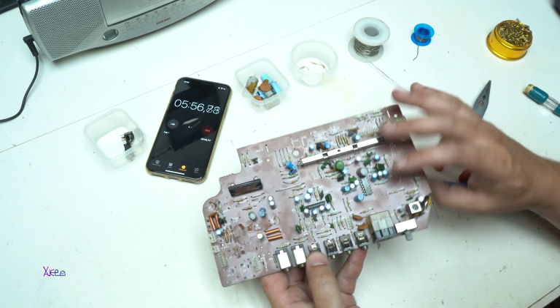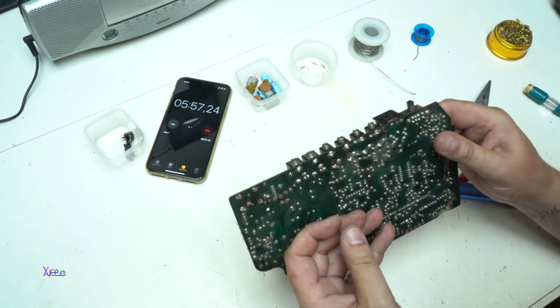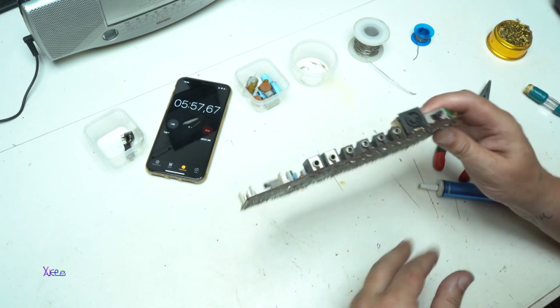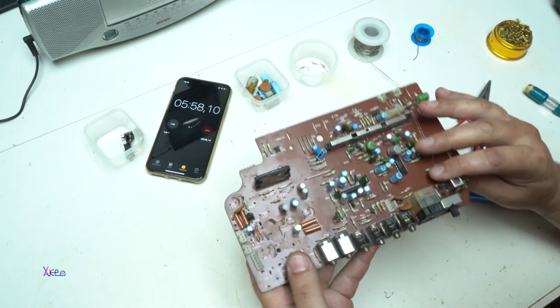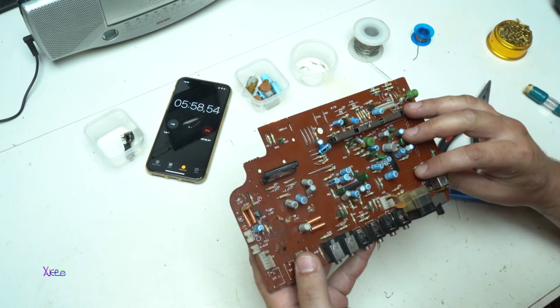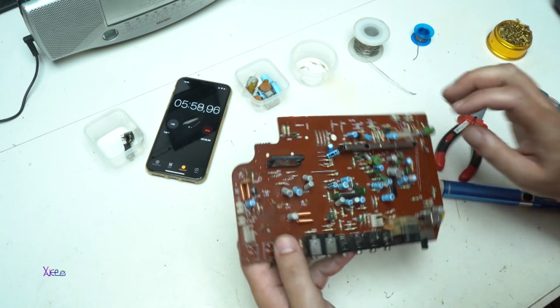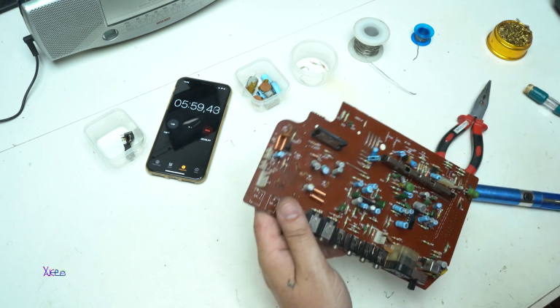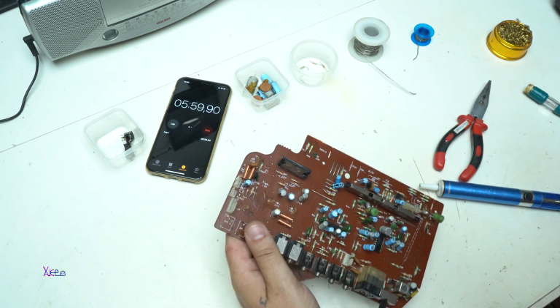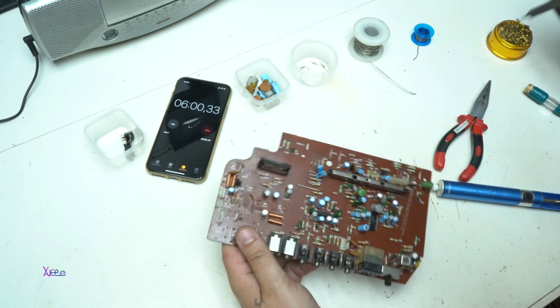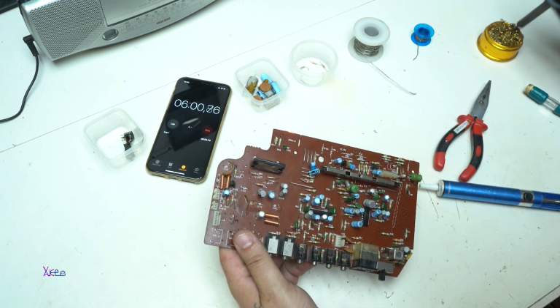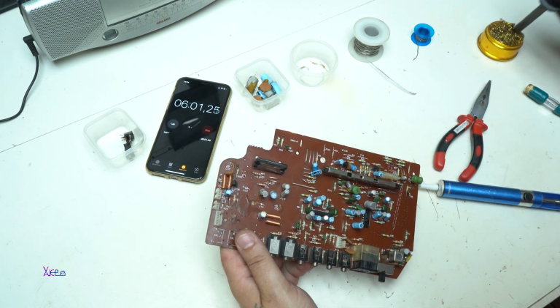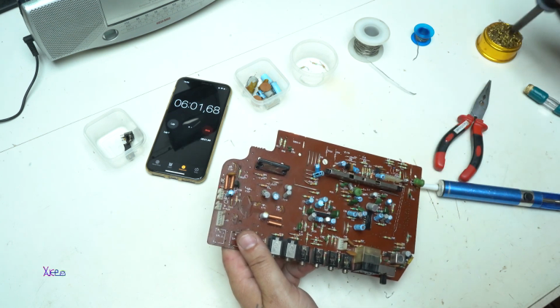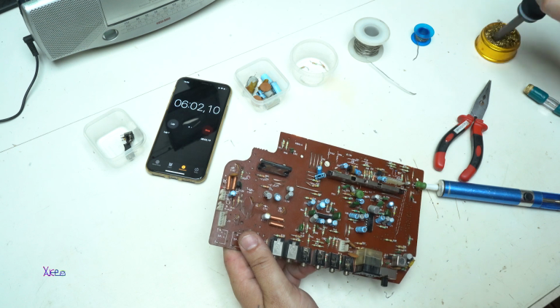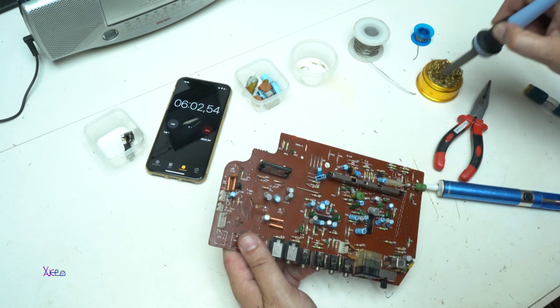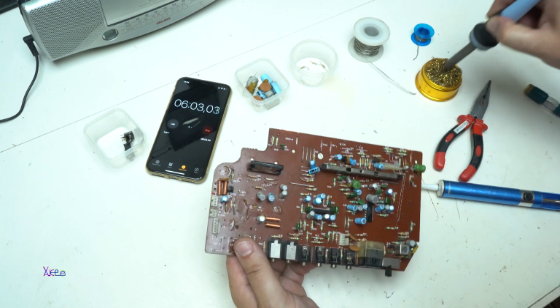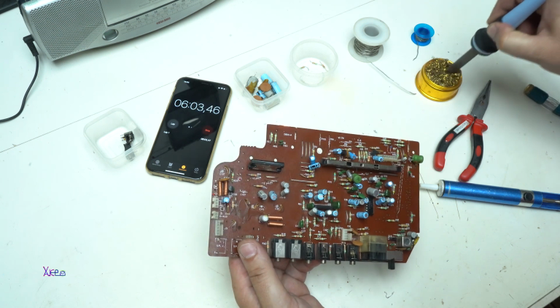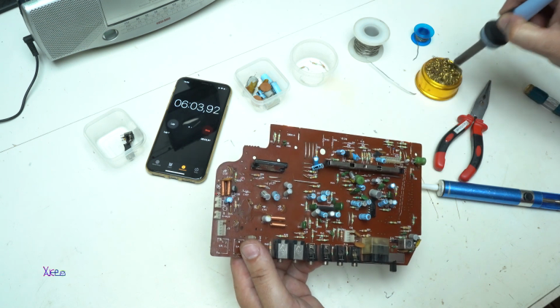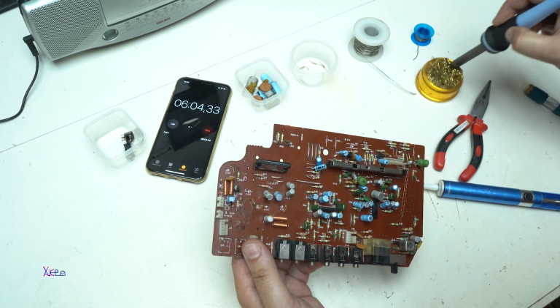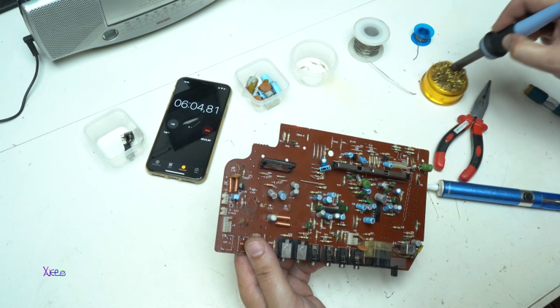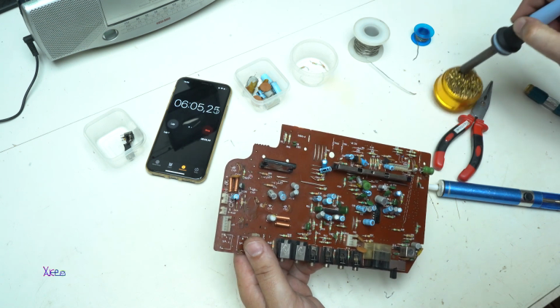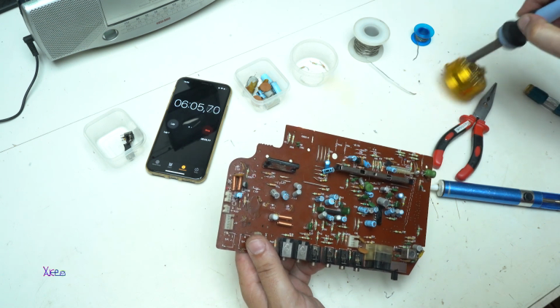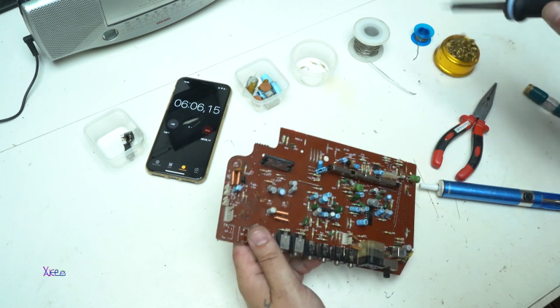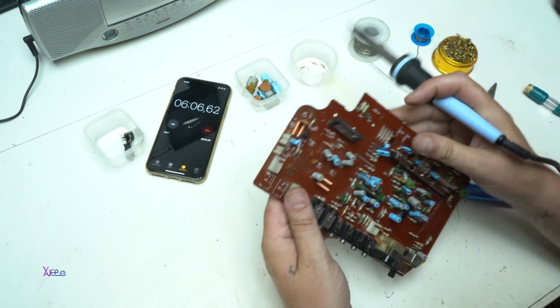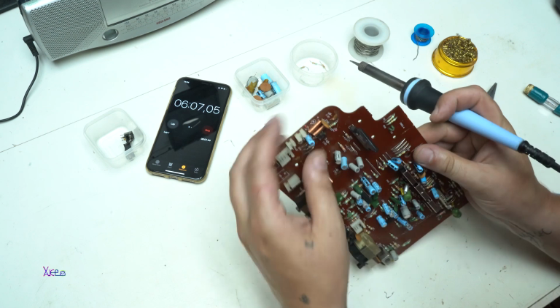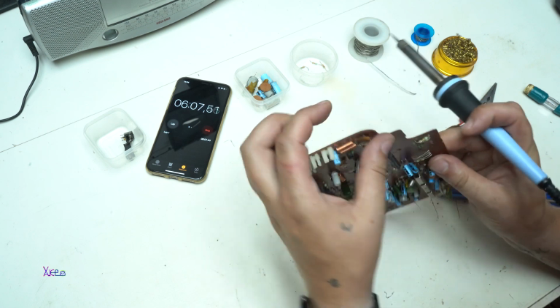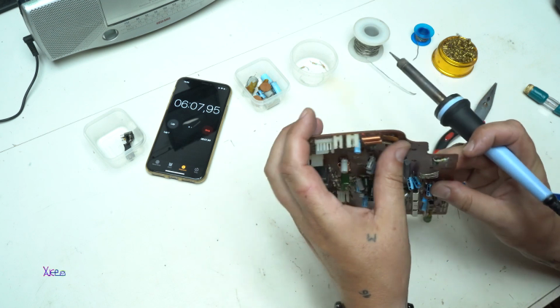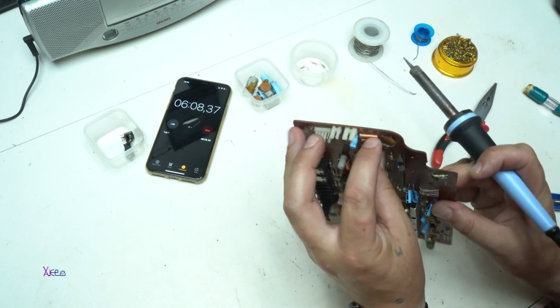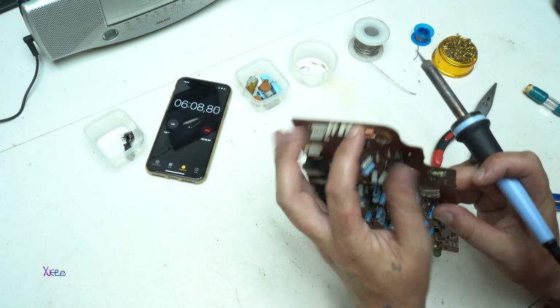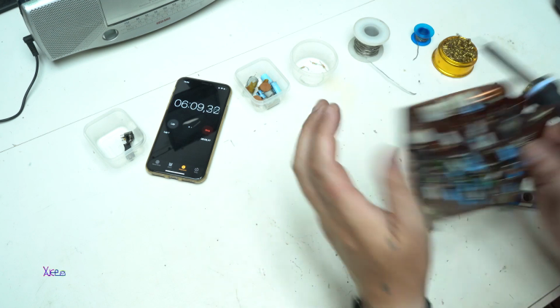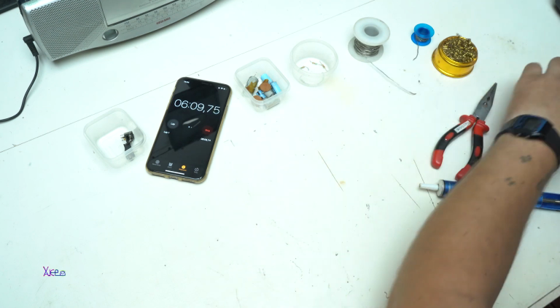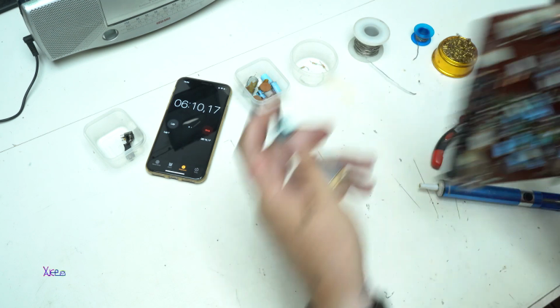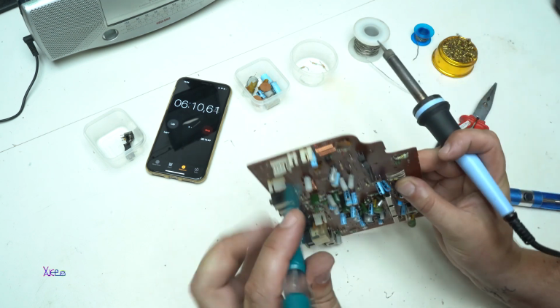Cool, two of them. Let's try something different — for example, cleaning my soldering iron. Let's try to desolder these components.